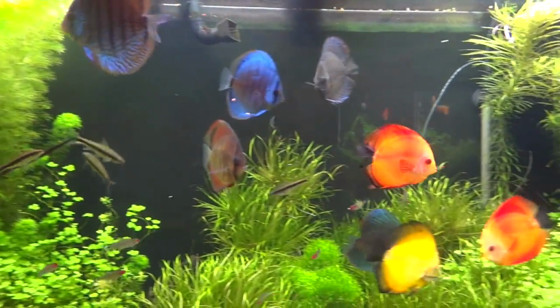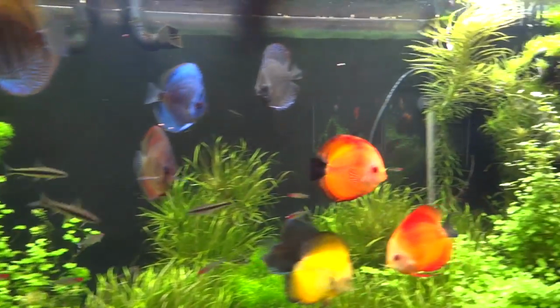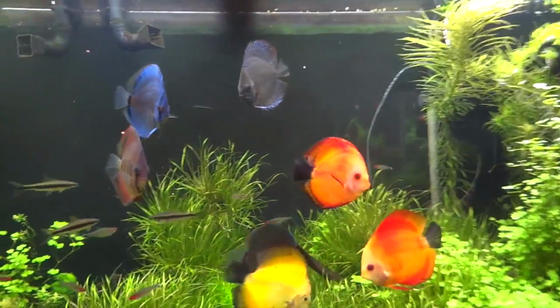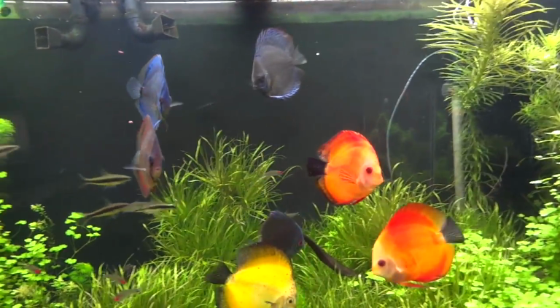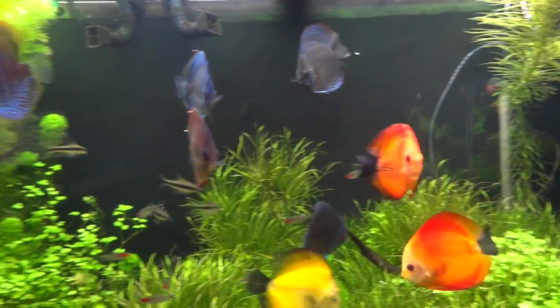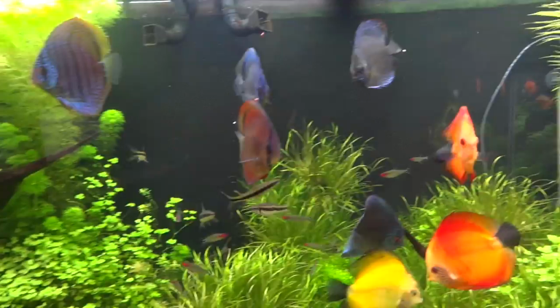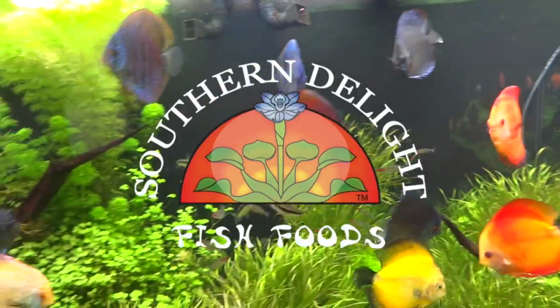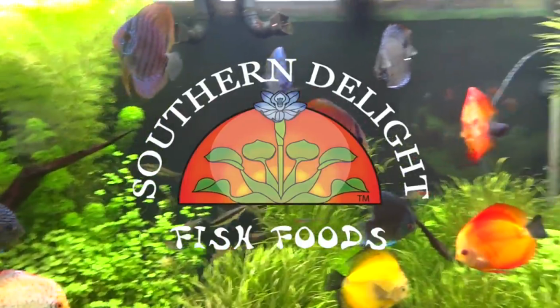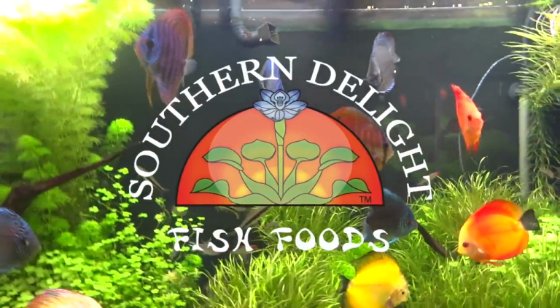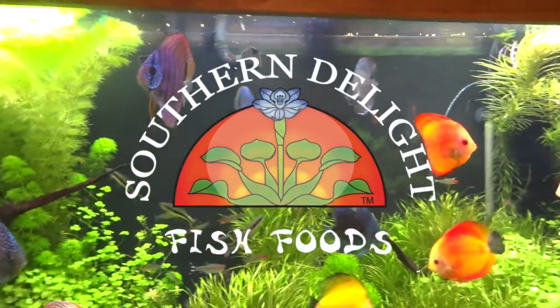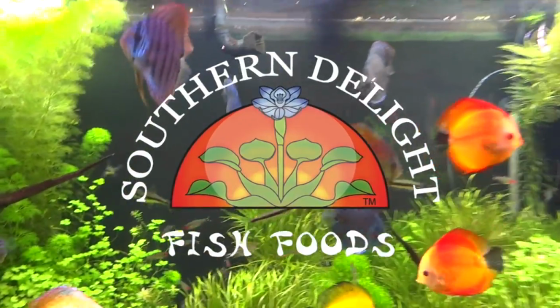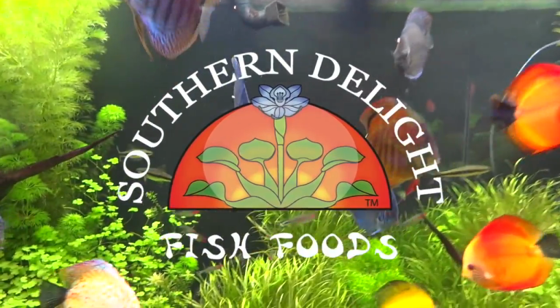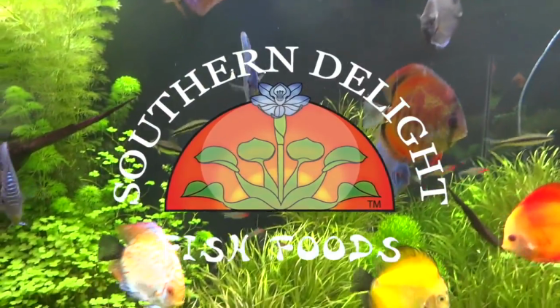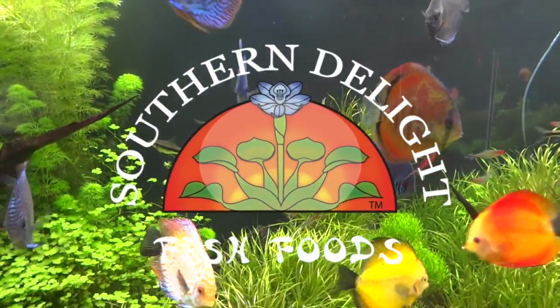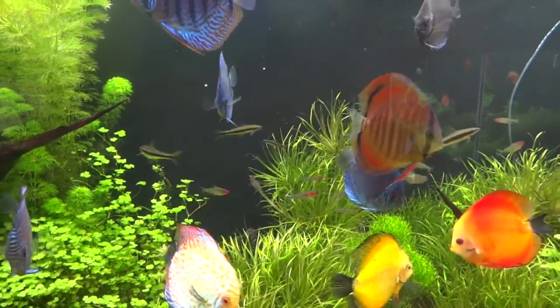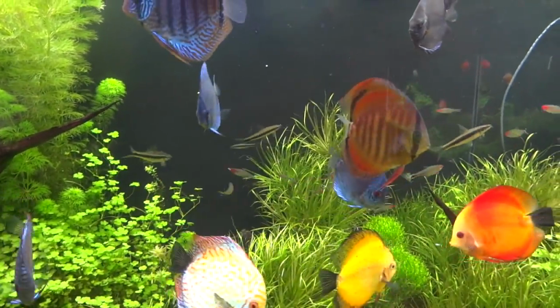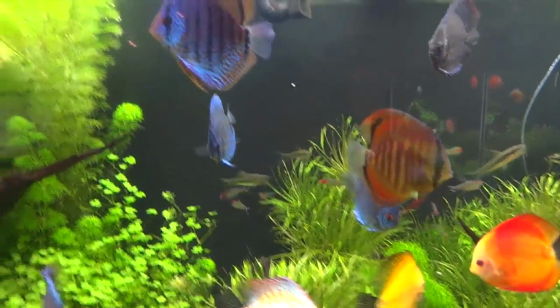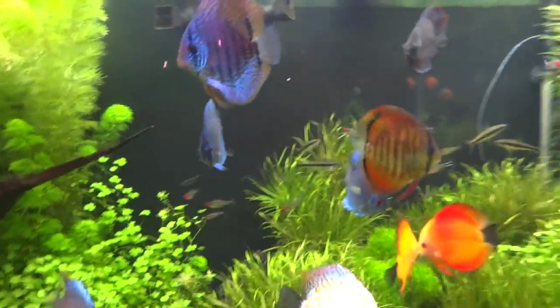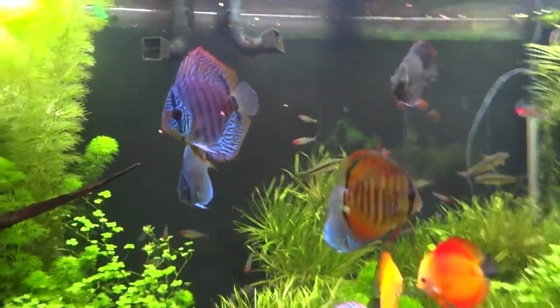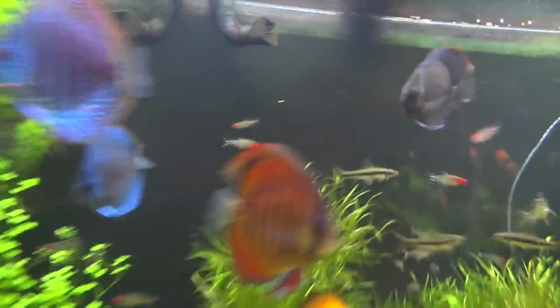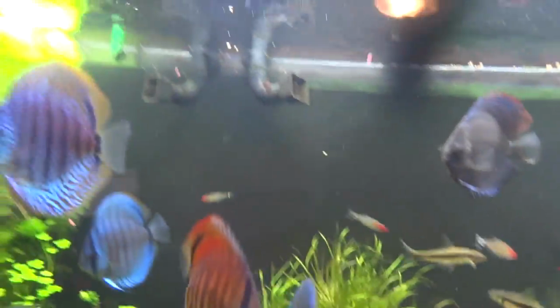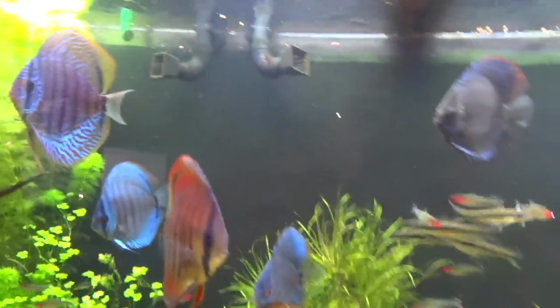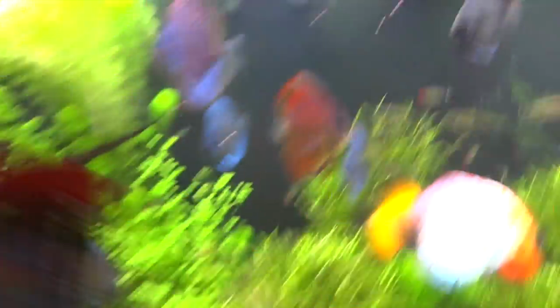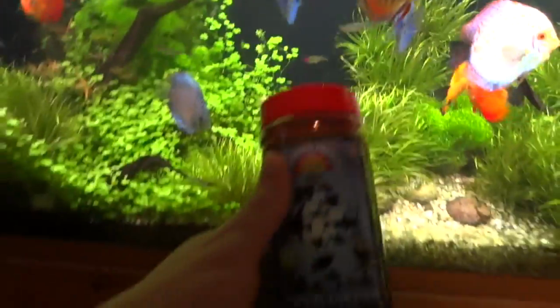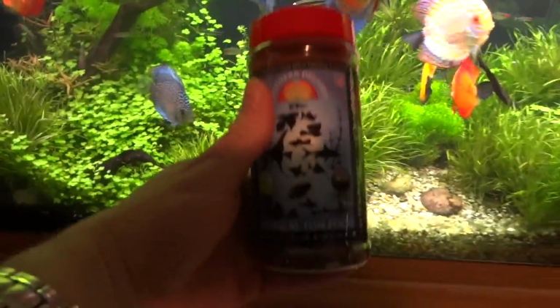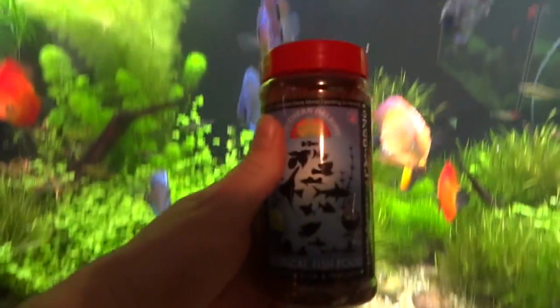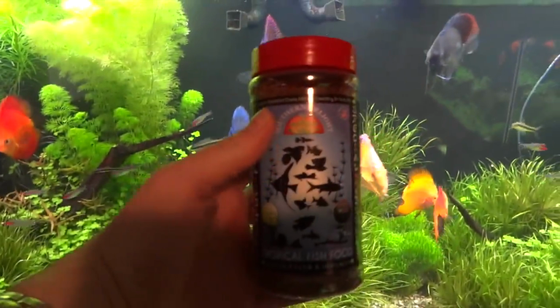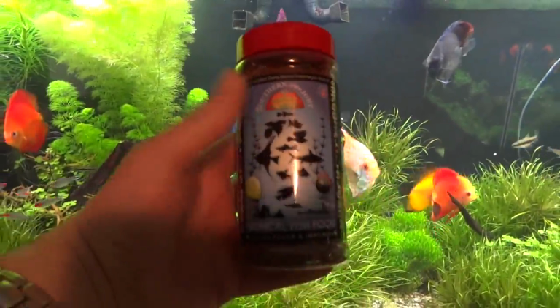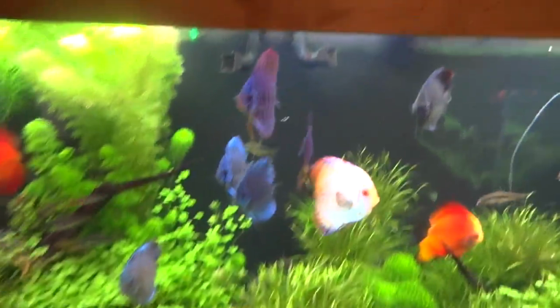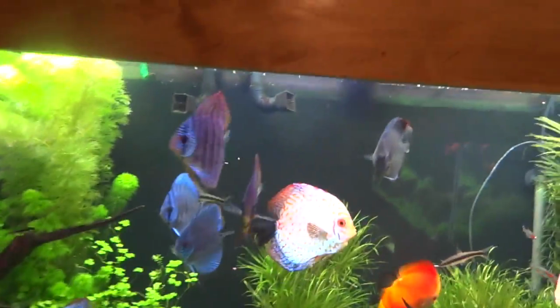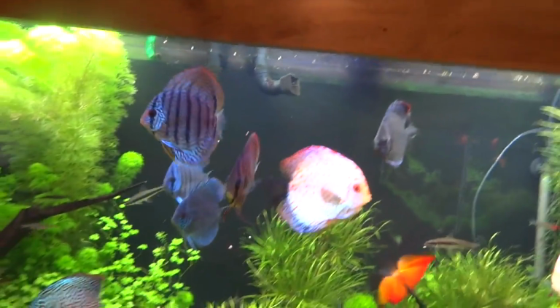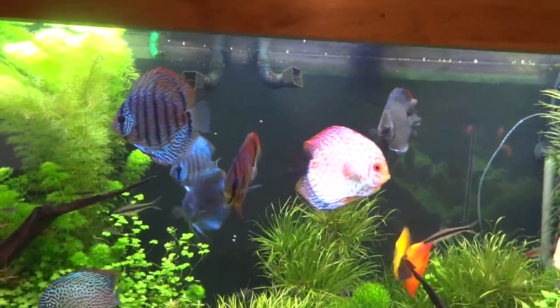As you all know, I recently have switched over to Southern Delight fish food and they've taken the nano krill. But I've been wanting to get them on the tropical formula, which is right here. And they do not like the pellets.